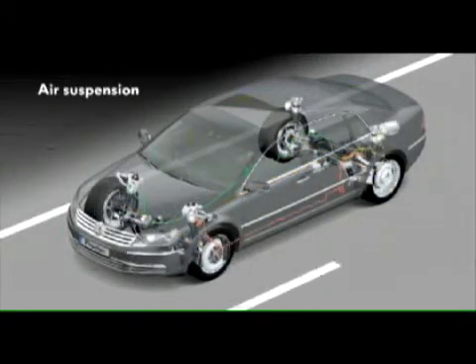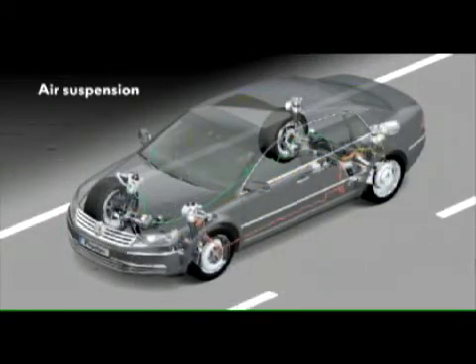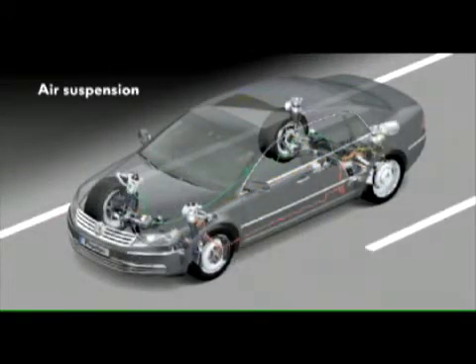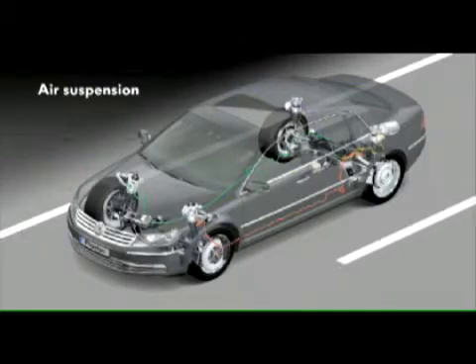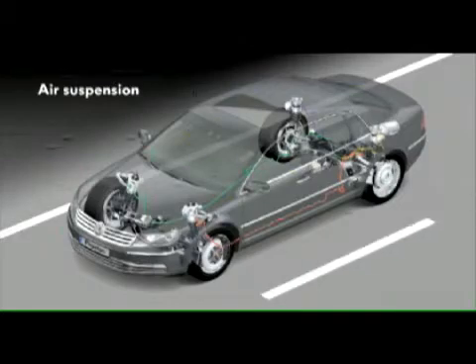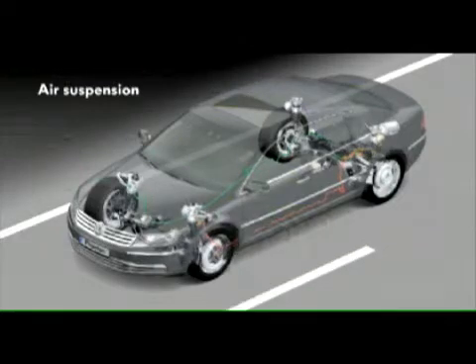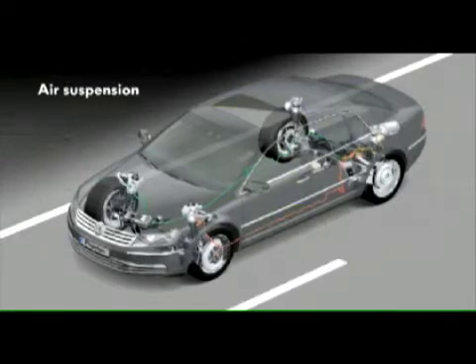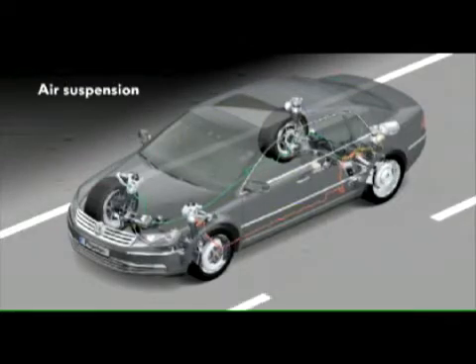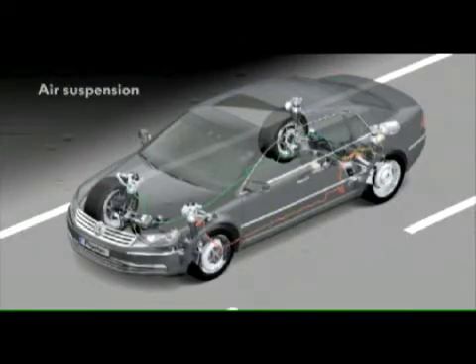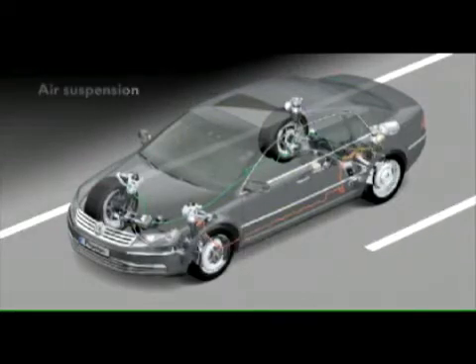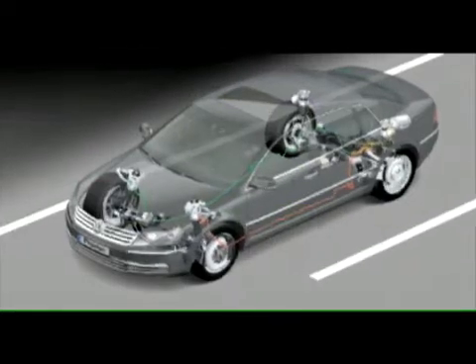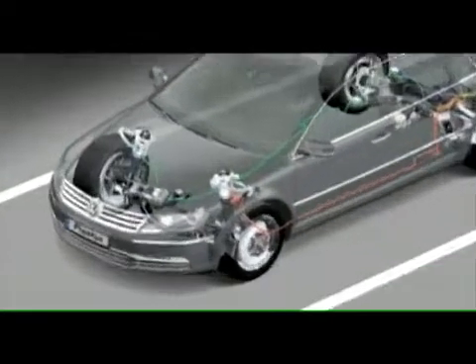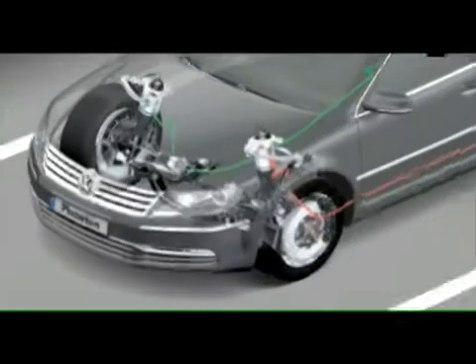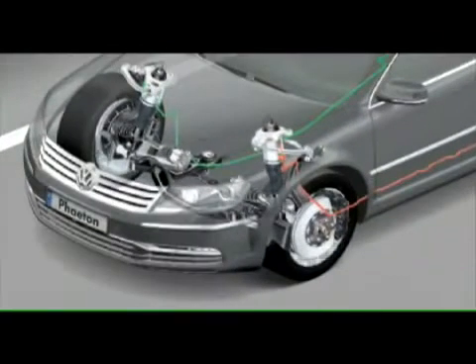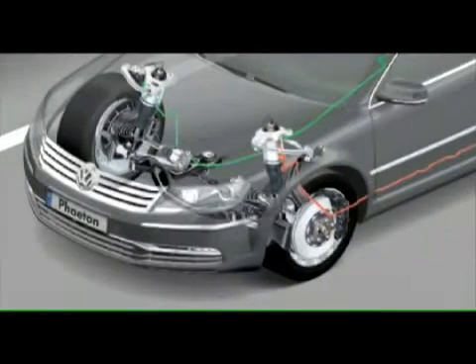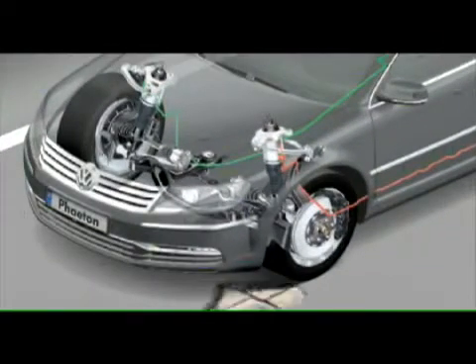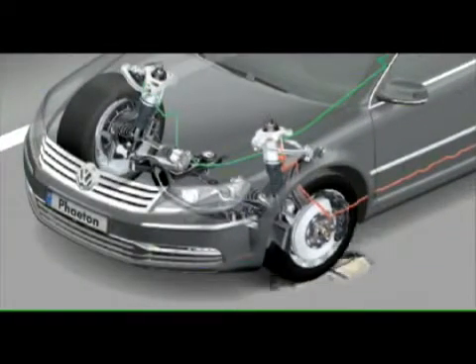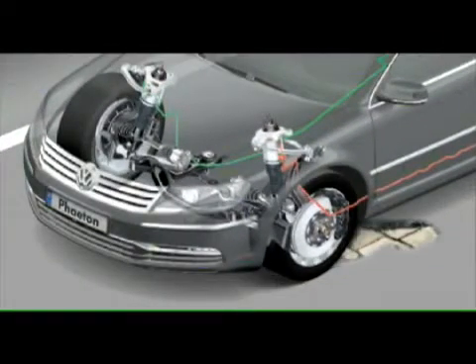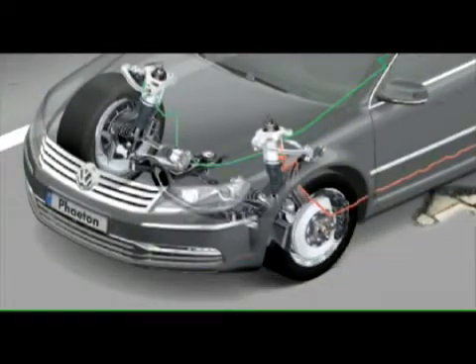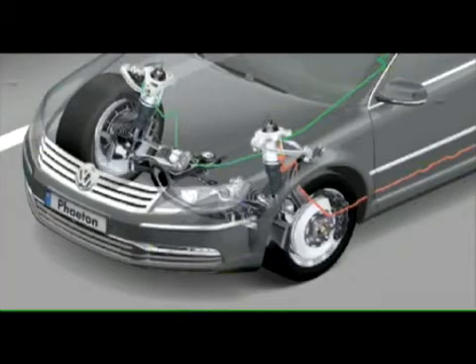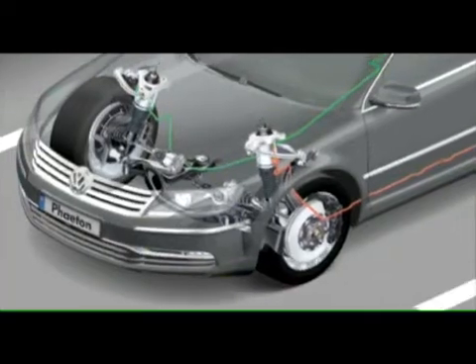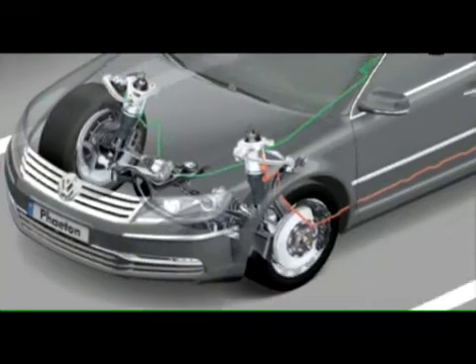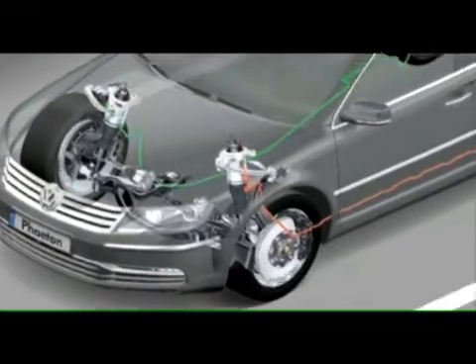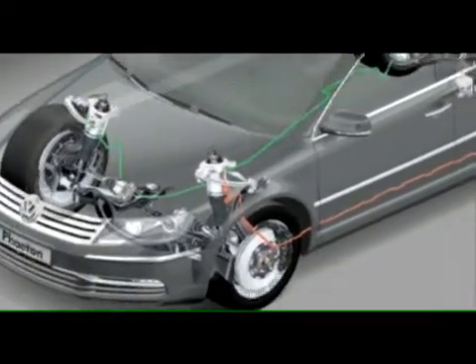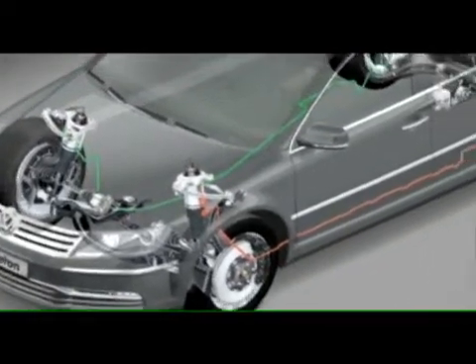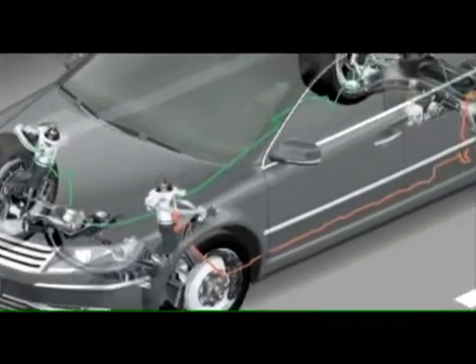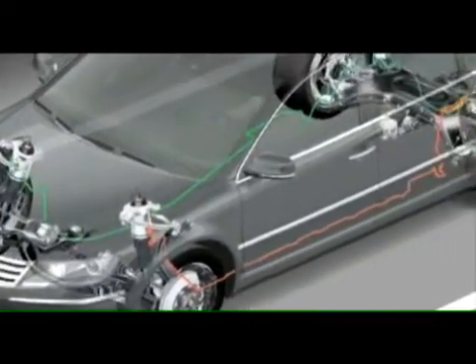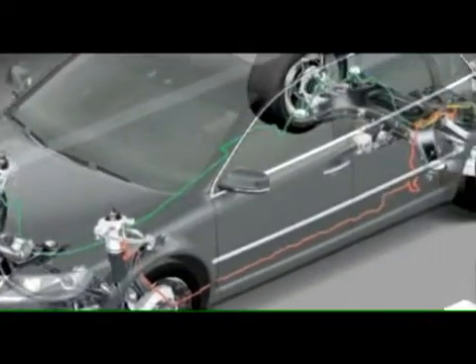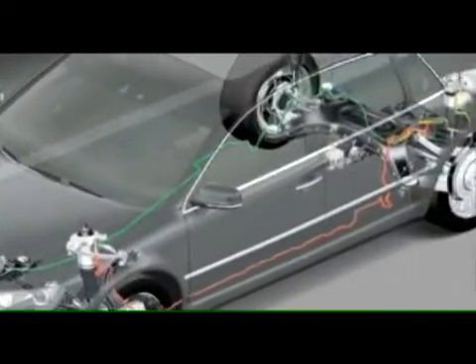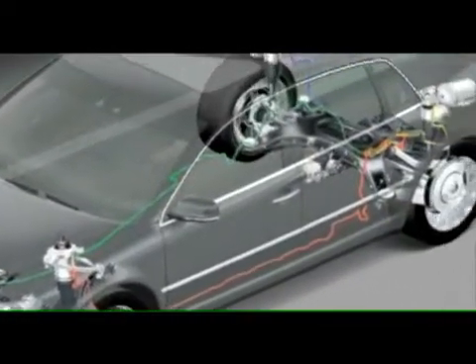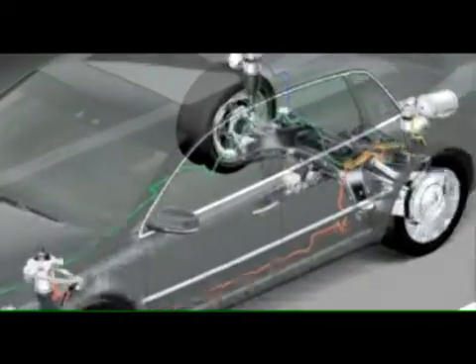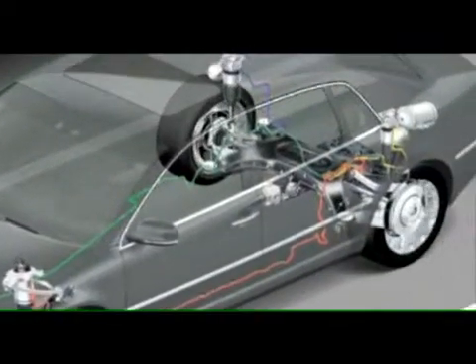And its air suspension, which truly allows the Phaeton to float. Continuously regulated and adjusted to the situation, it provides superlative ride comfort for its passengers.